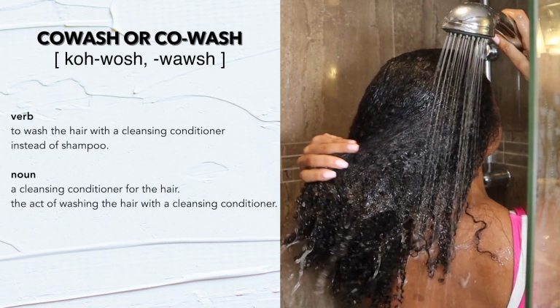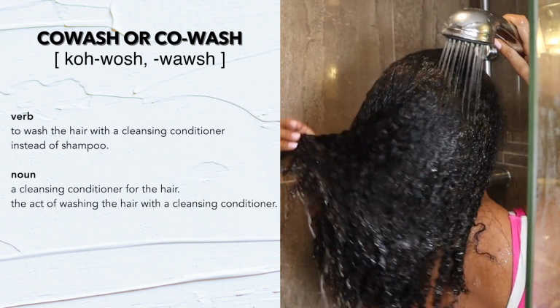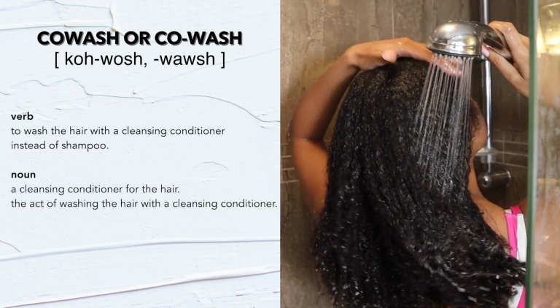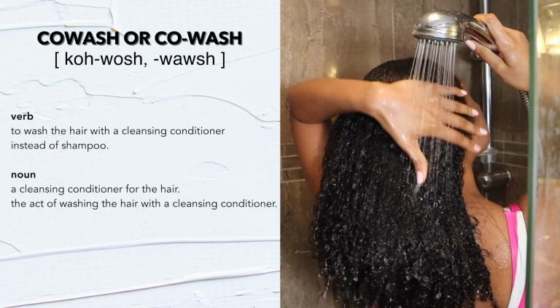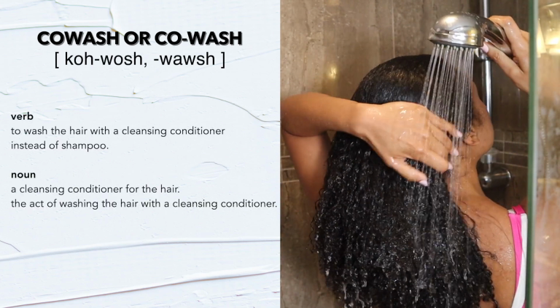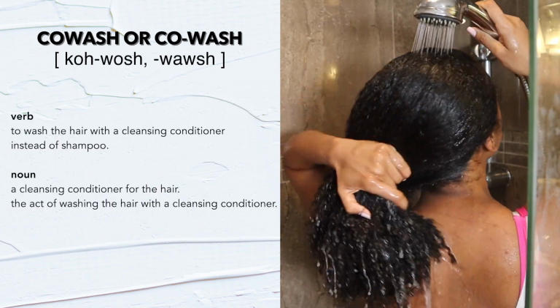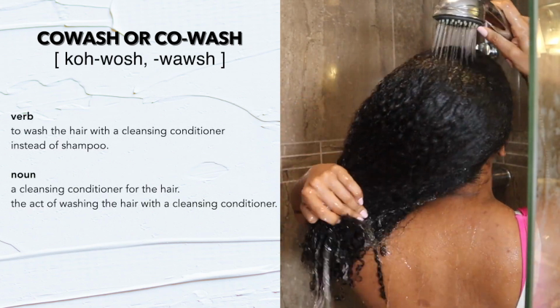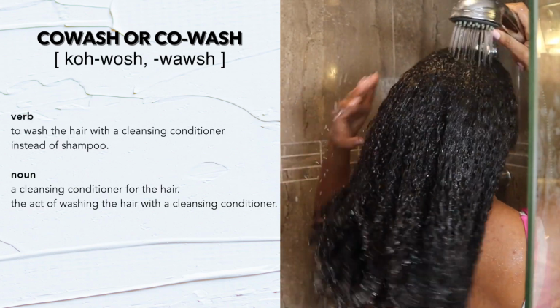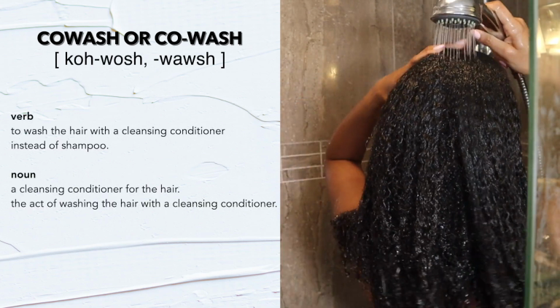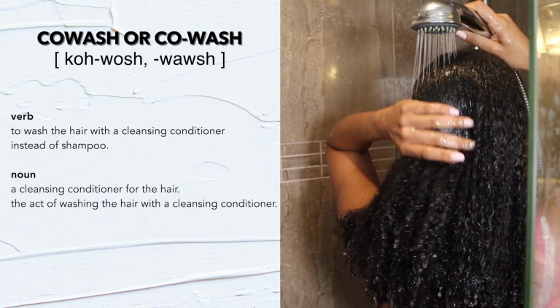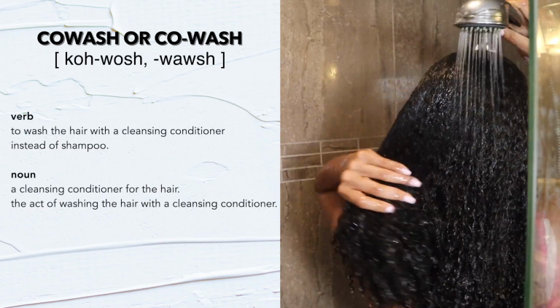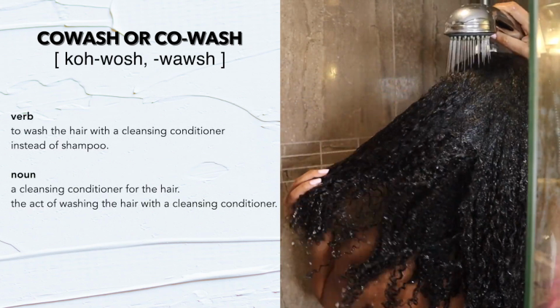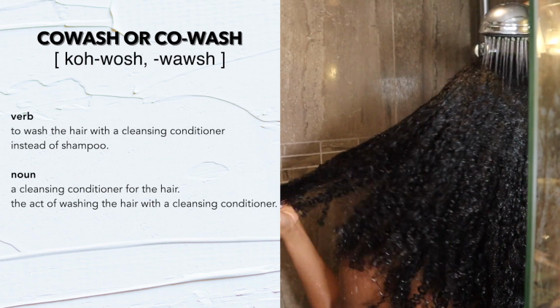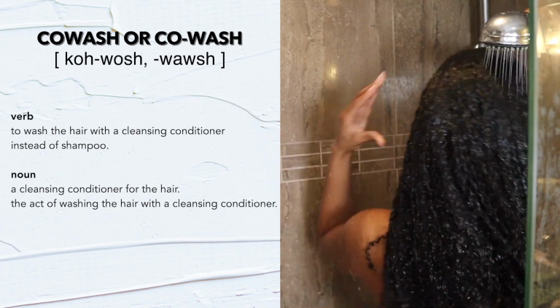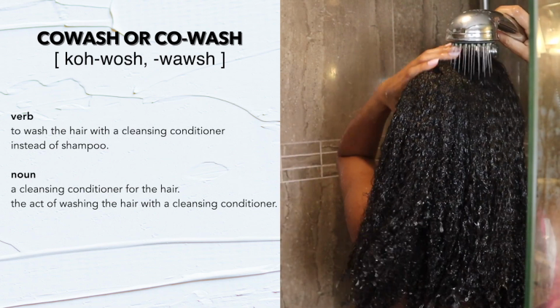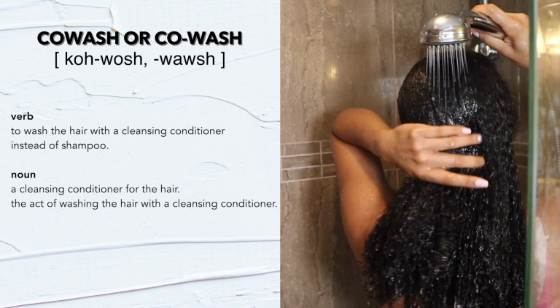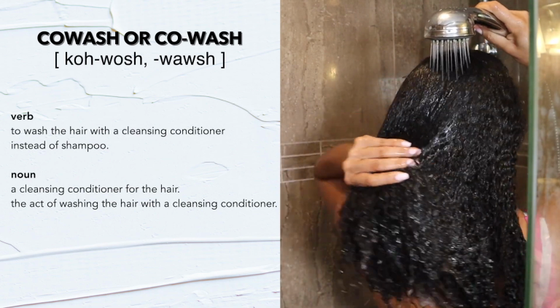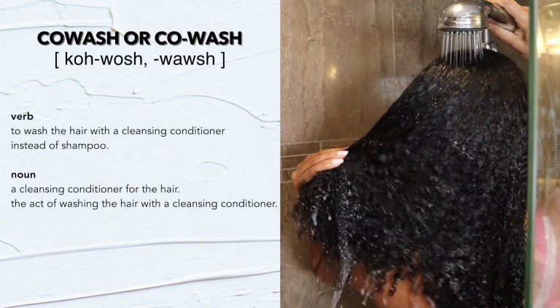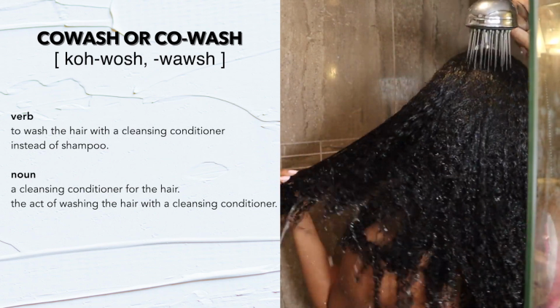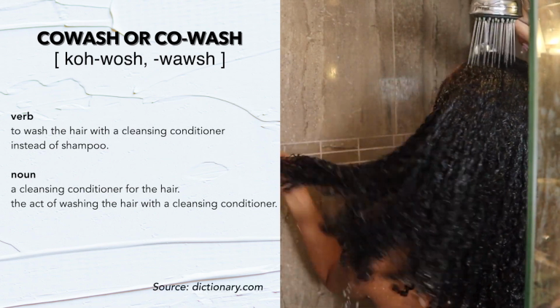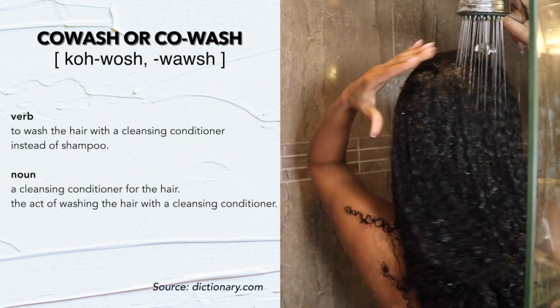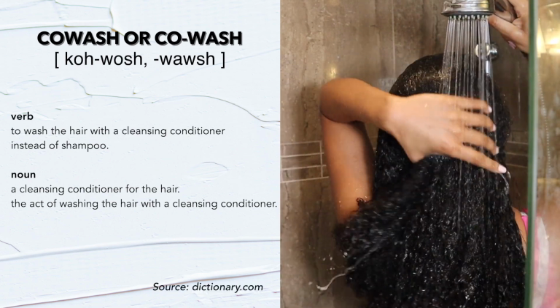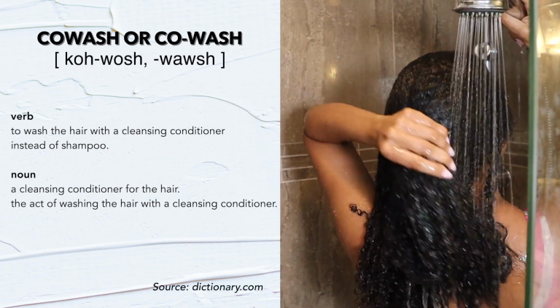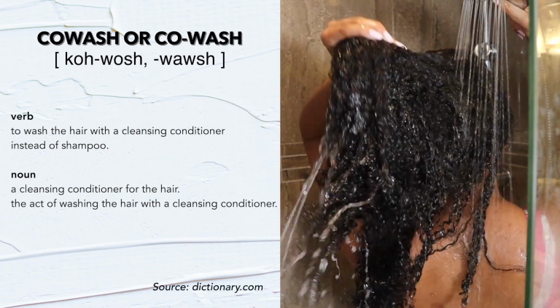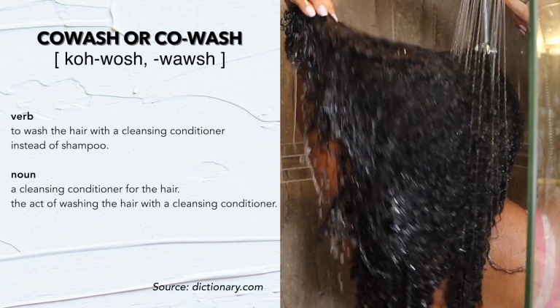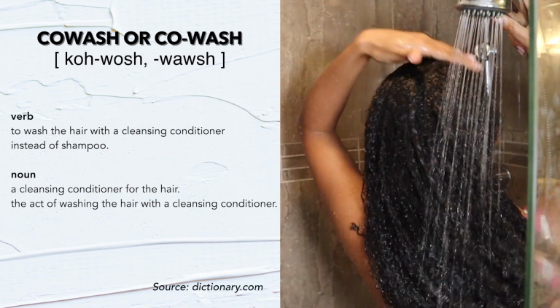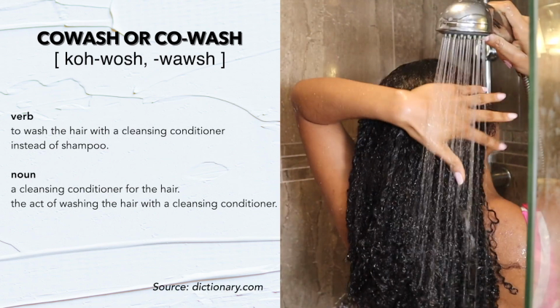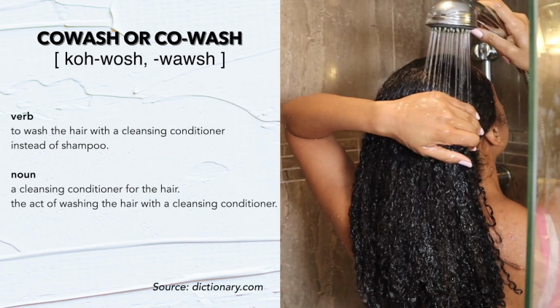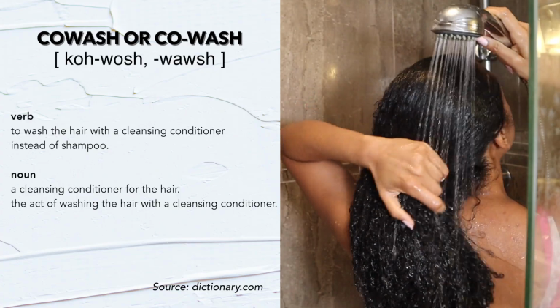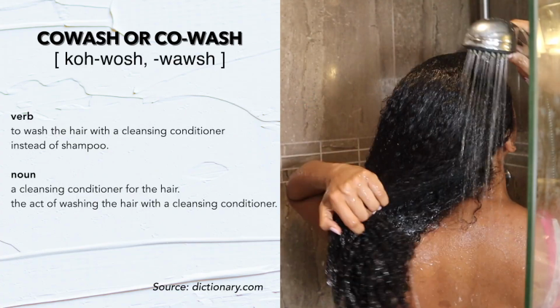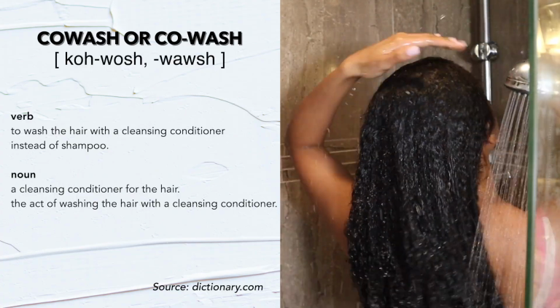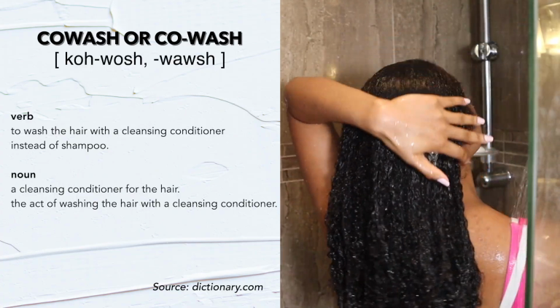Co-washing is the act of washing the hair with a cleansing conditioner instead of a shampoo. Or as a product, it is just a gentle cleanser. It's like a bridge between a shampoo and a conditioner.